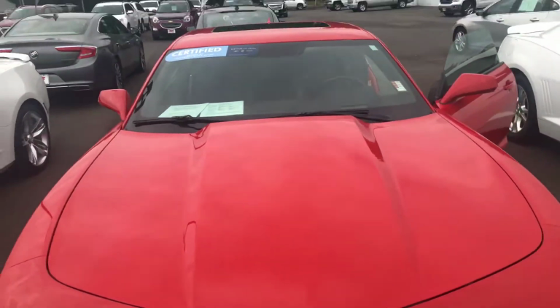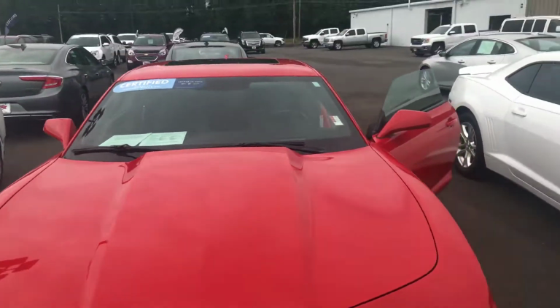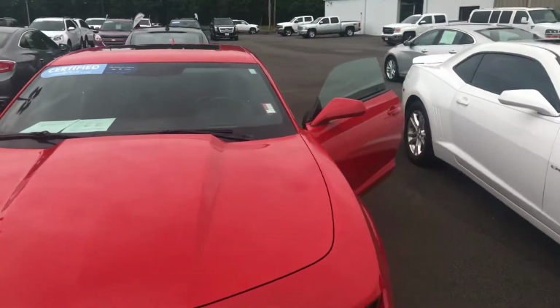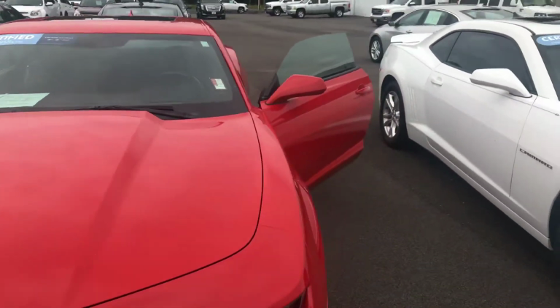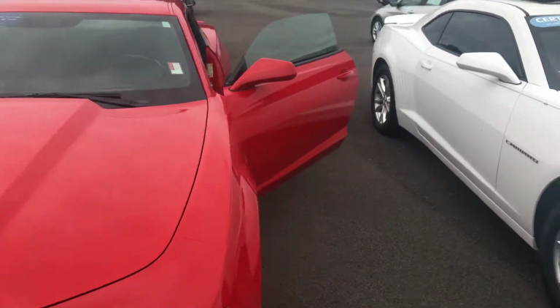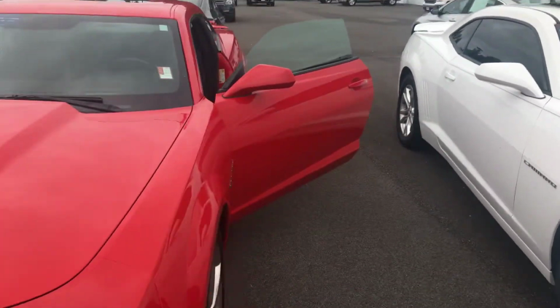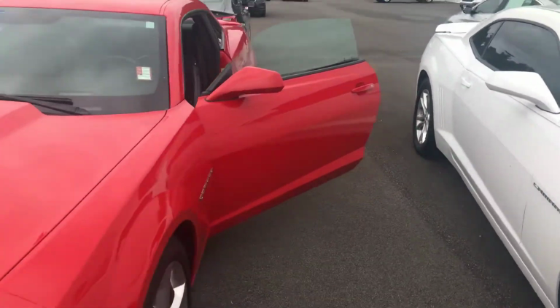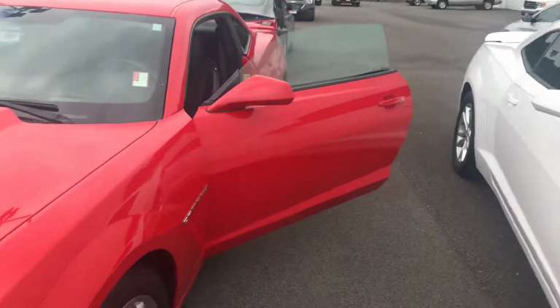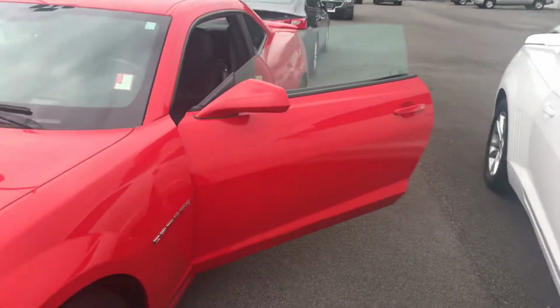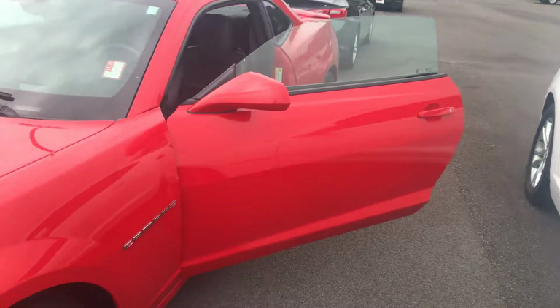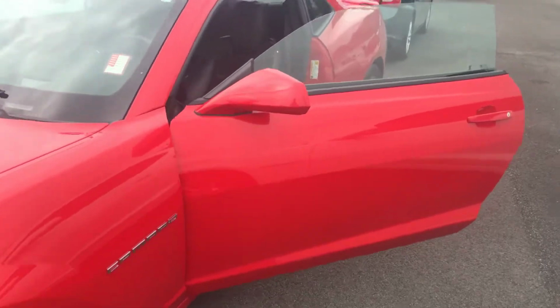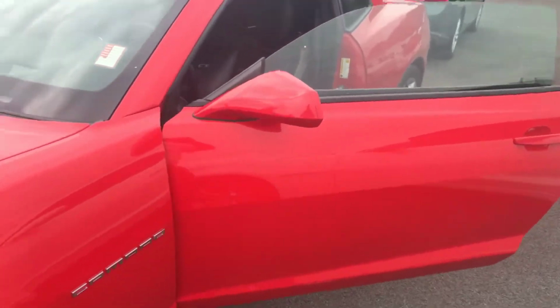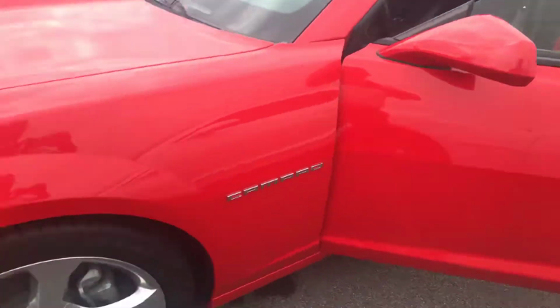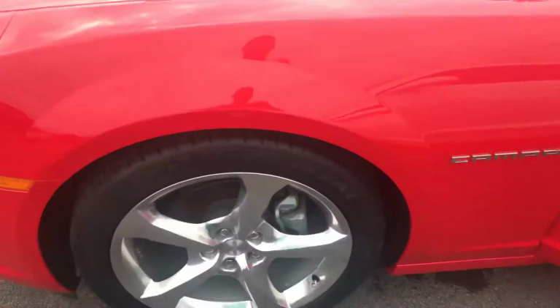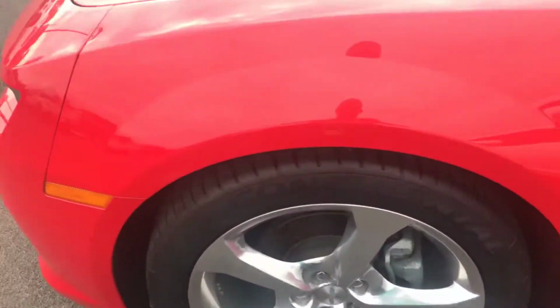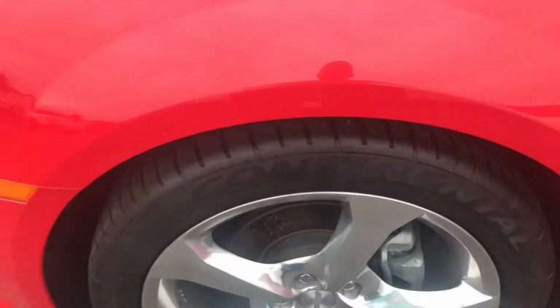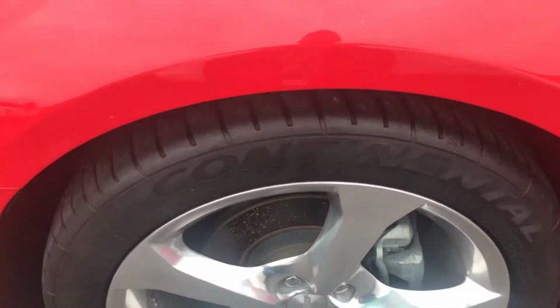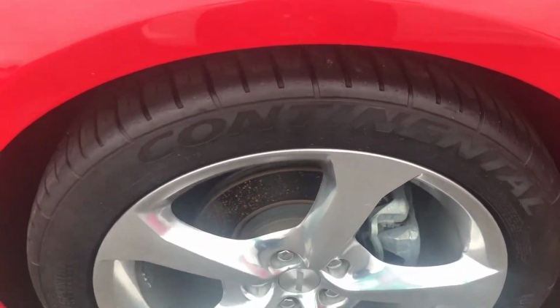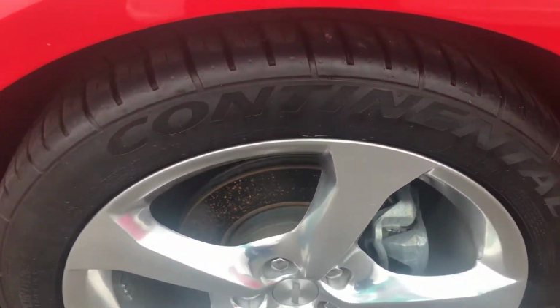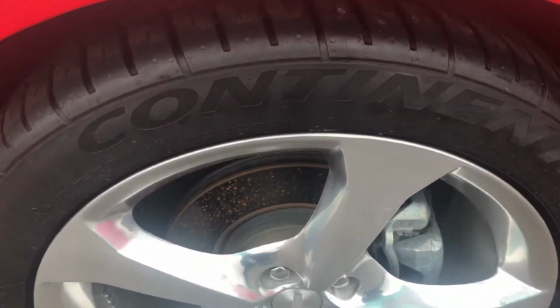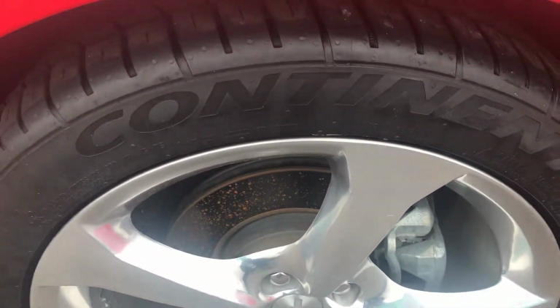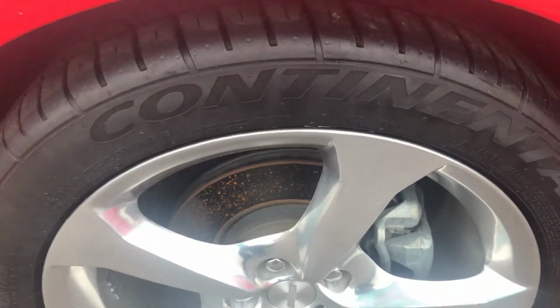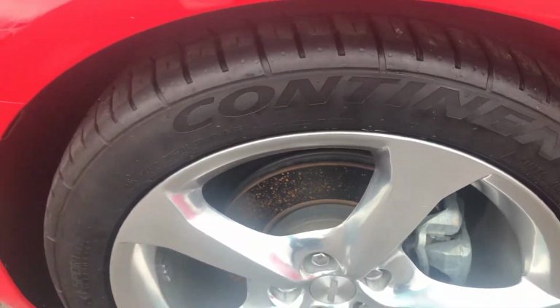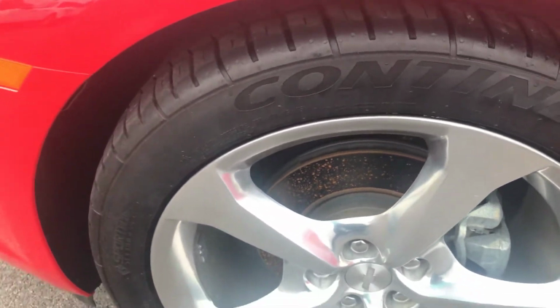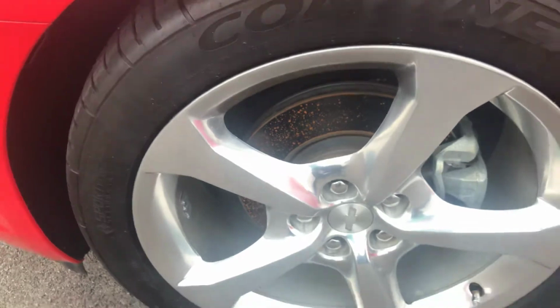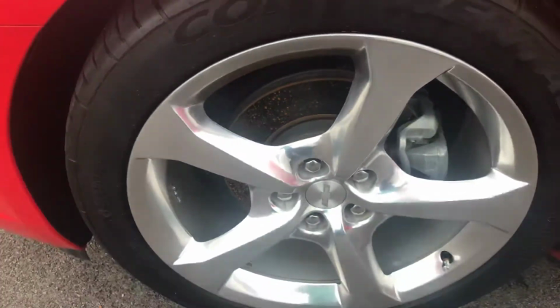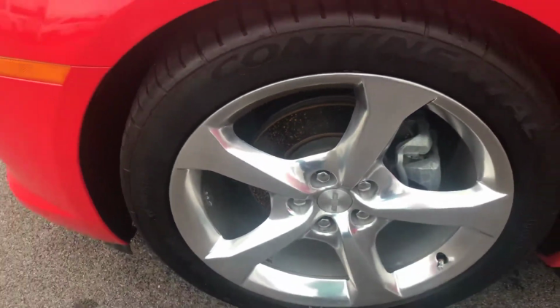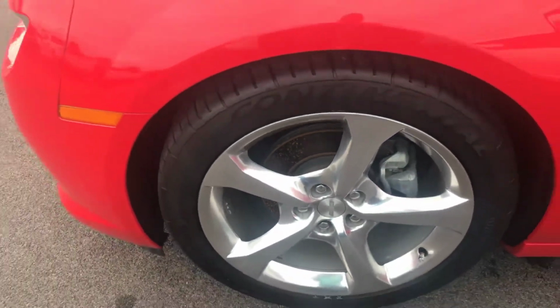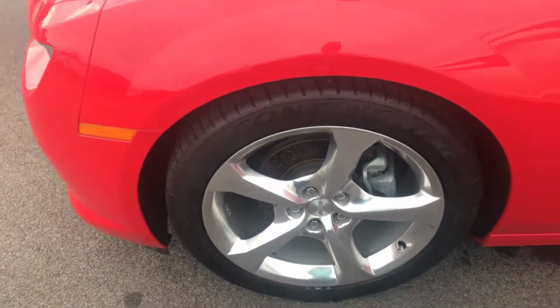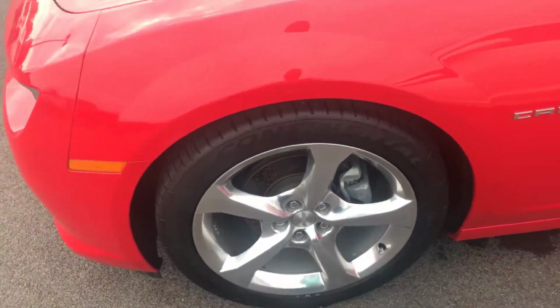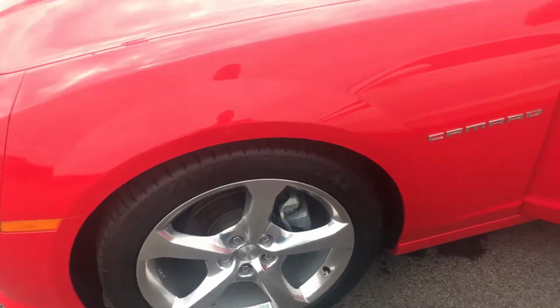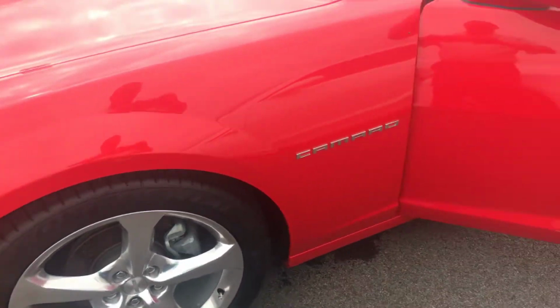I'll show you a quick little video here of what you've got. Of course how sleek it is. Got the Continental tires on it, got good tread, got the chrome wheel.